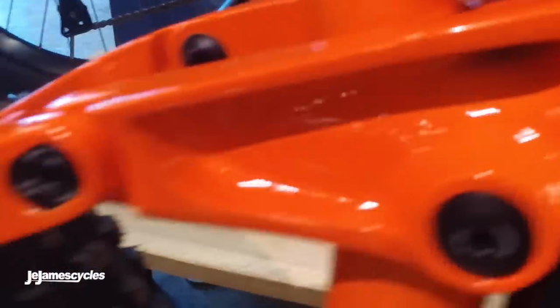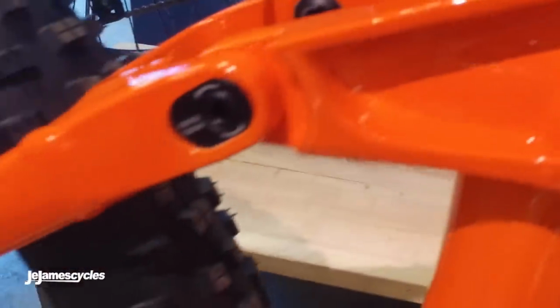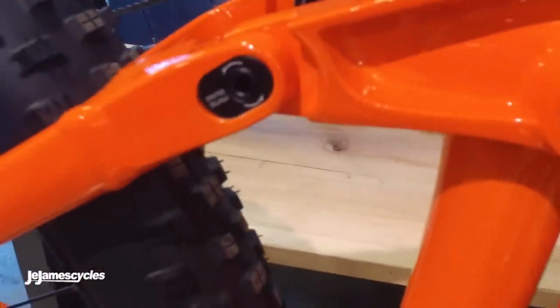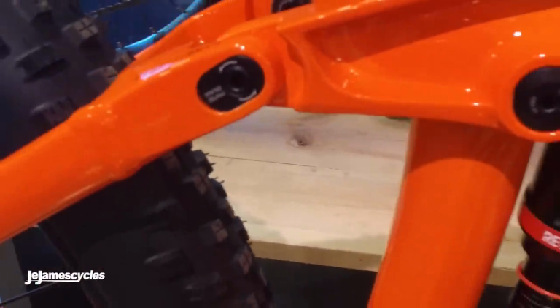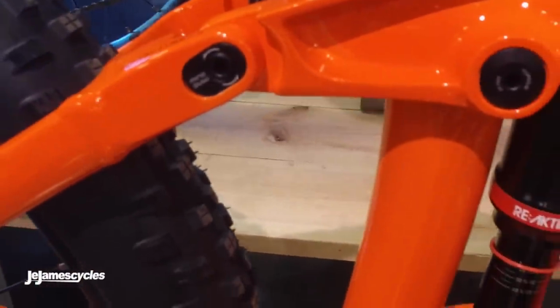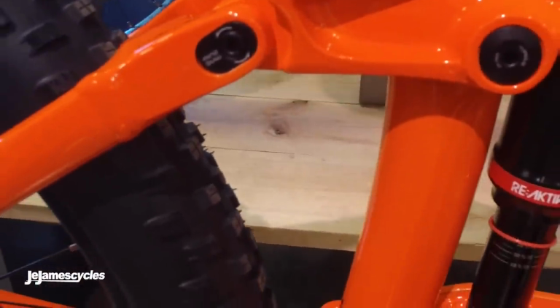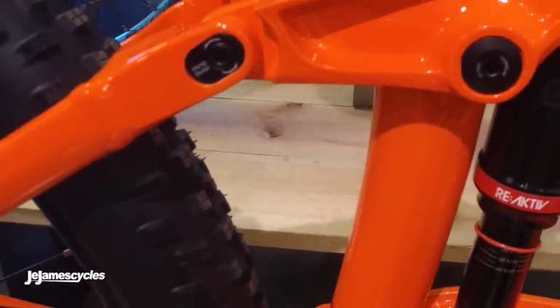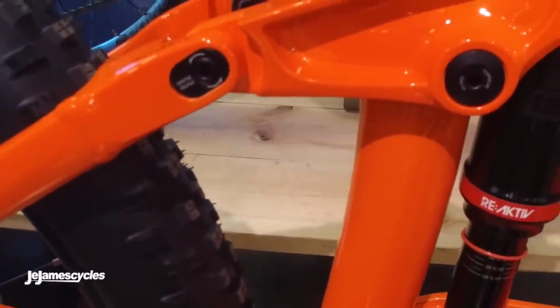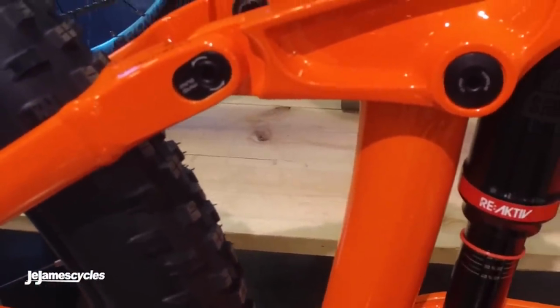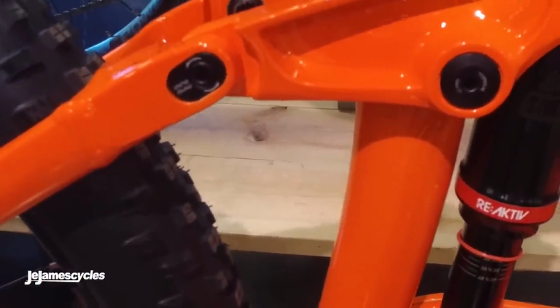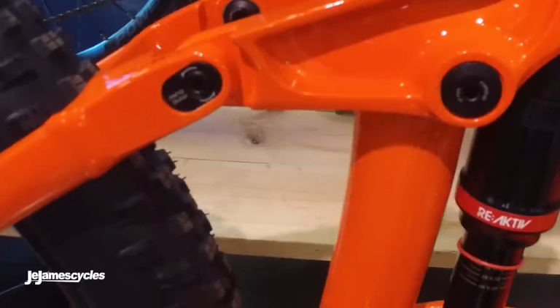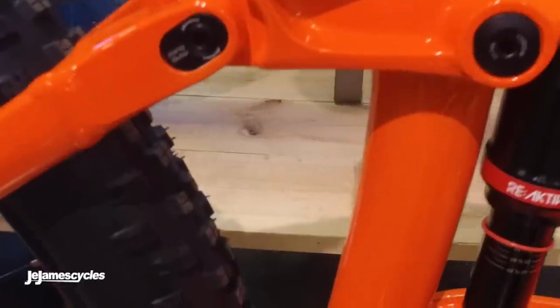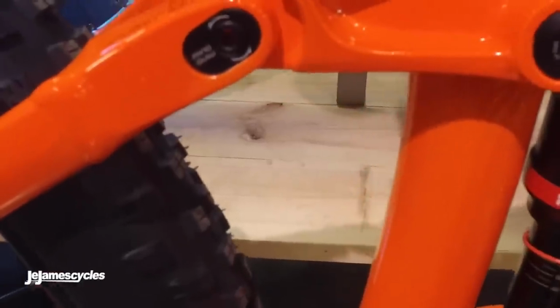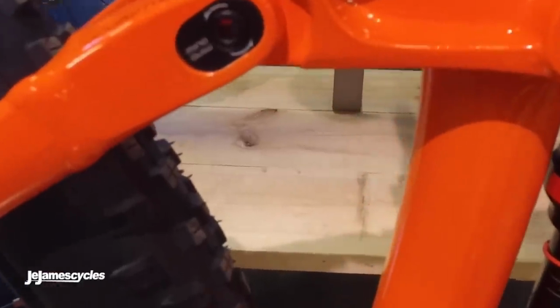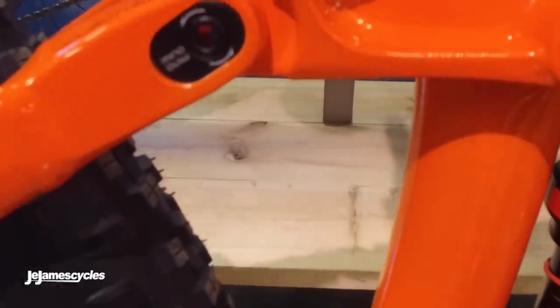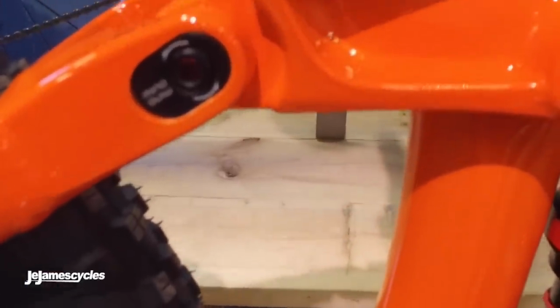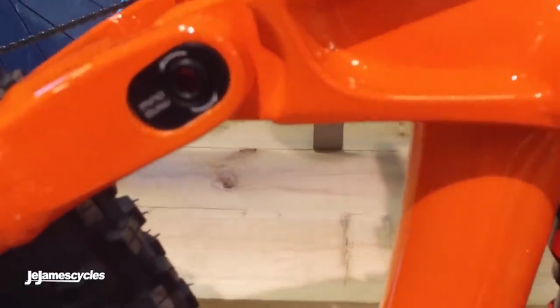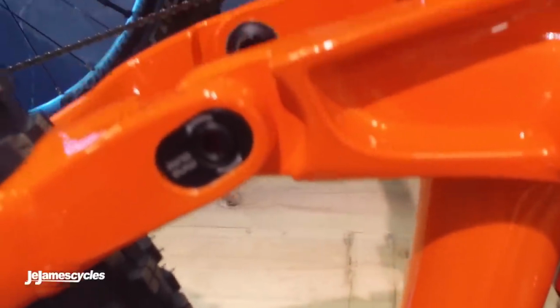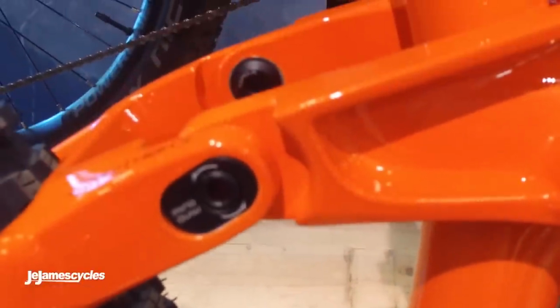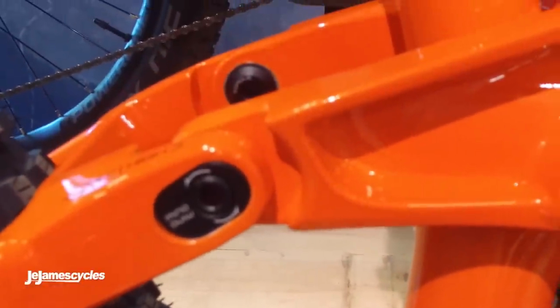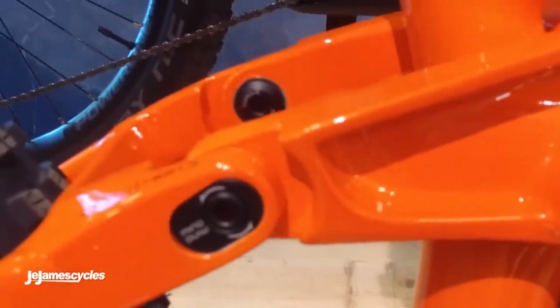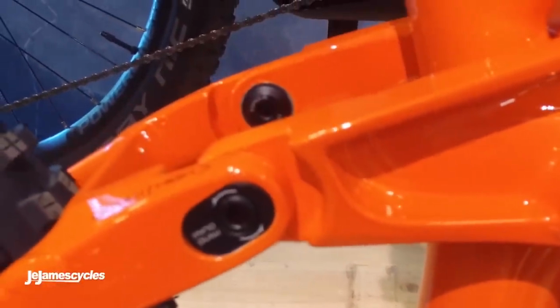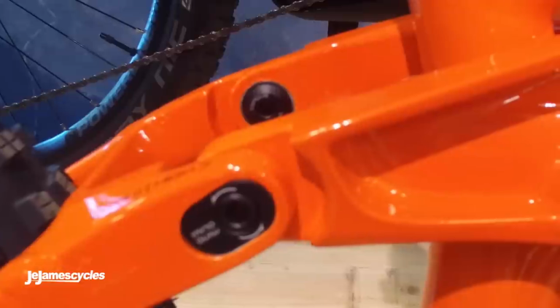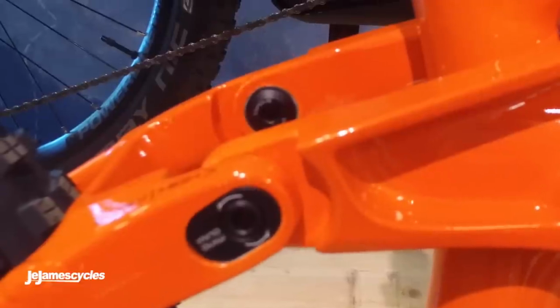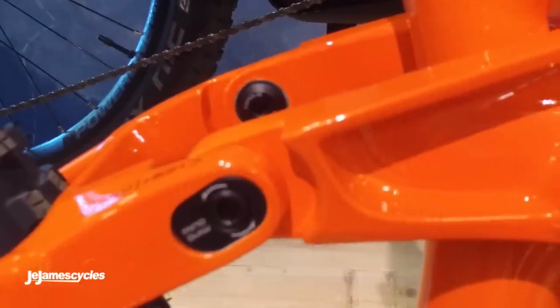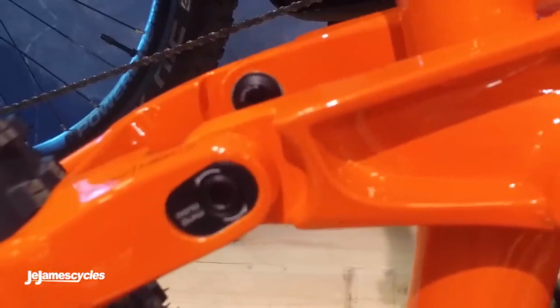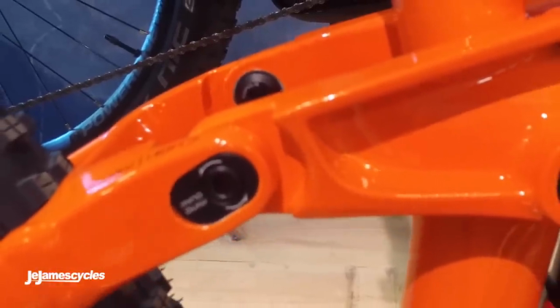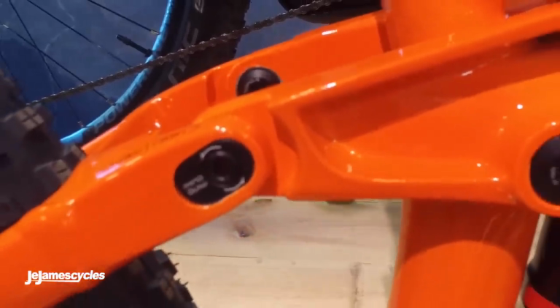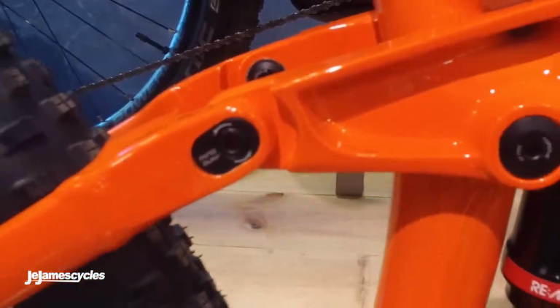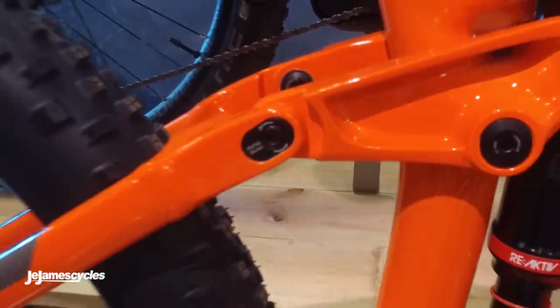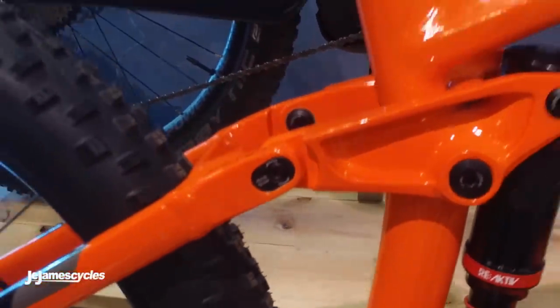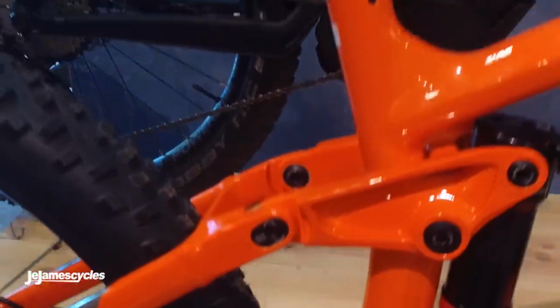You've got the adjustable minnow link, so that lets you adjust the geometry of the bike — you can steepen or slacken the head angle and raise and lower the bottom bracket just by loosening and re-tightening two 5mm Allen key bolts. Quick and easy, it's a two minute job.